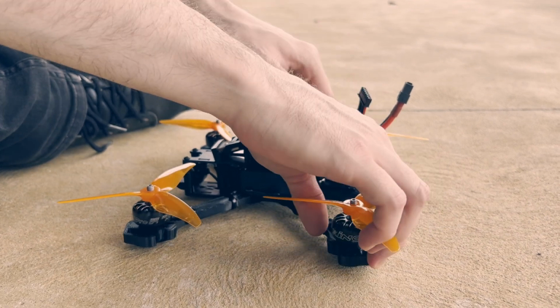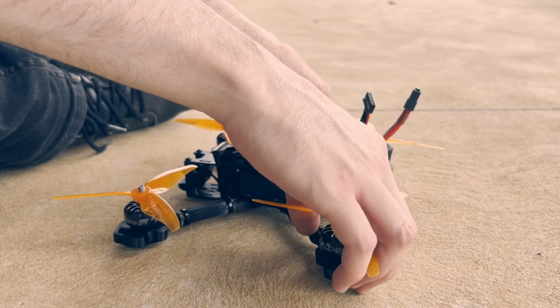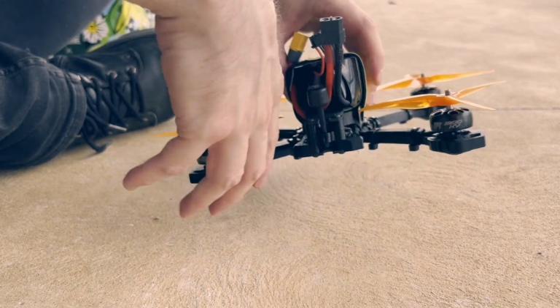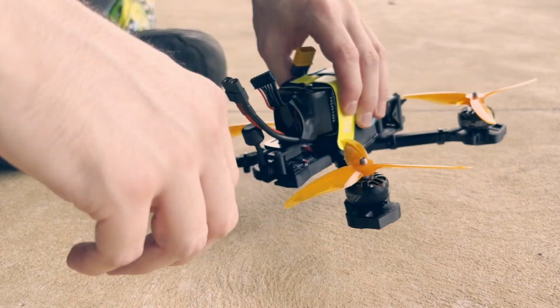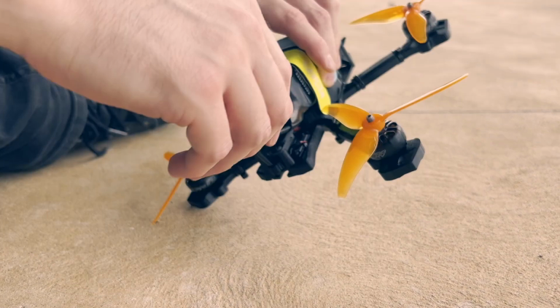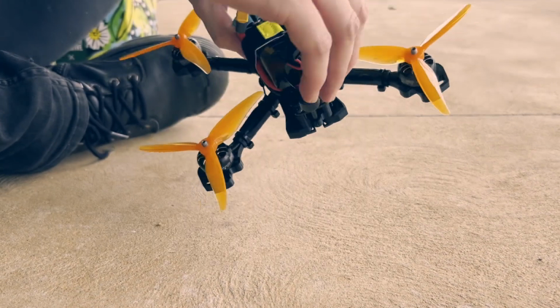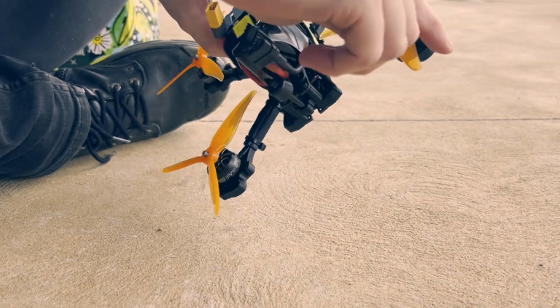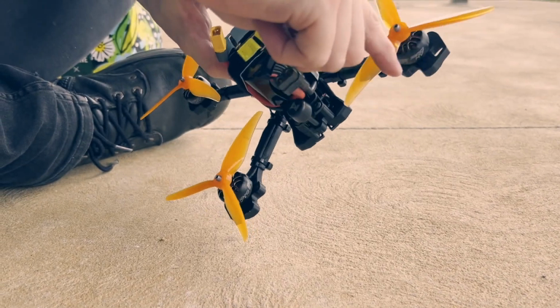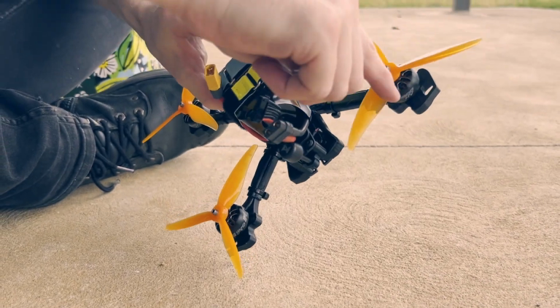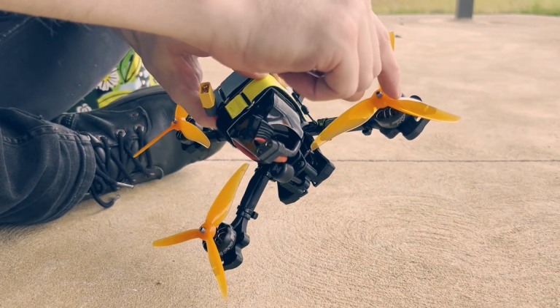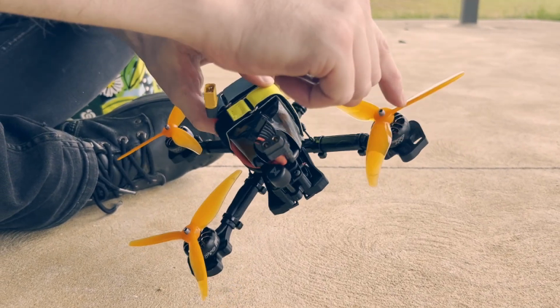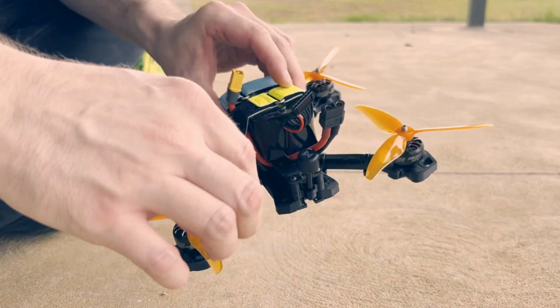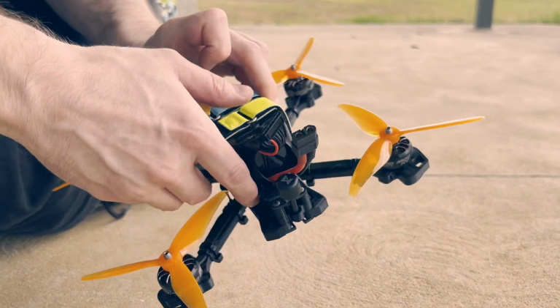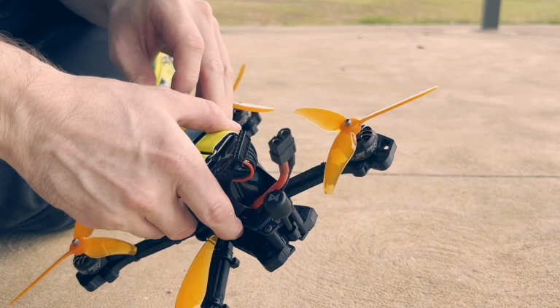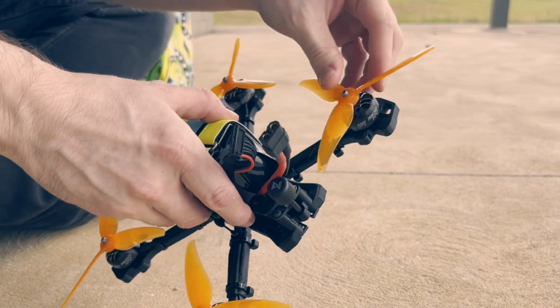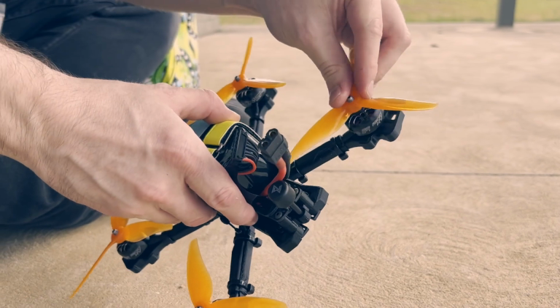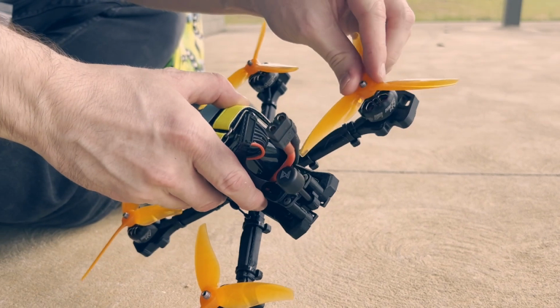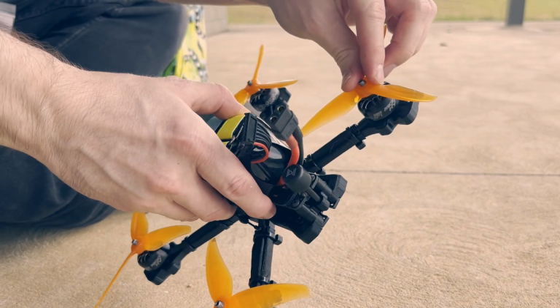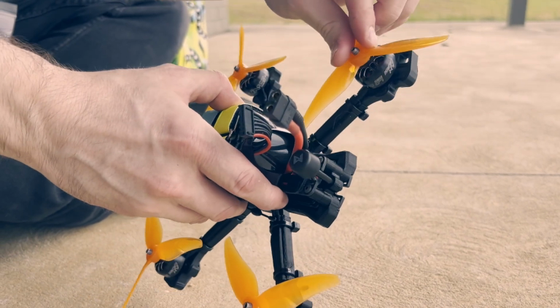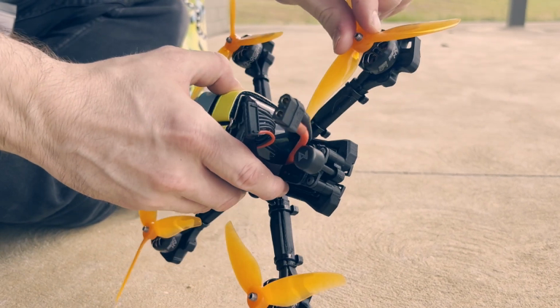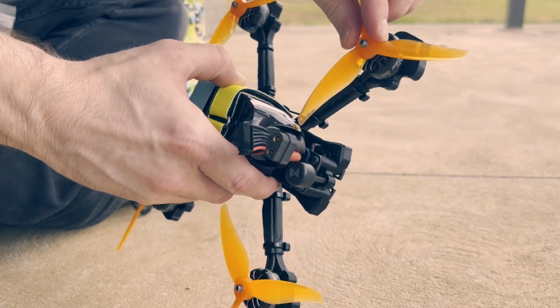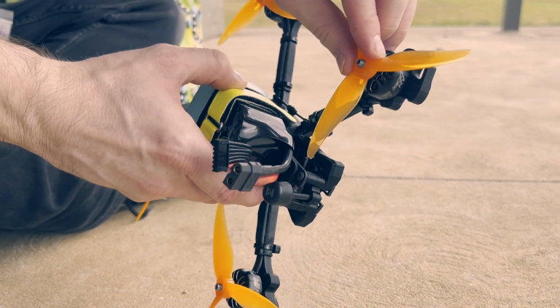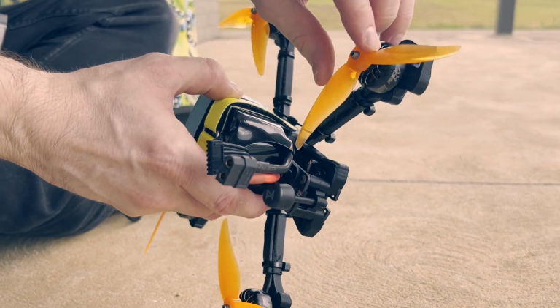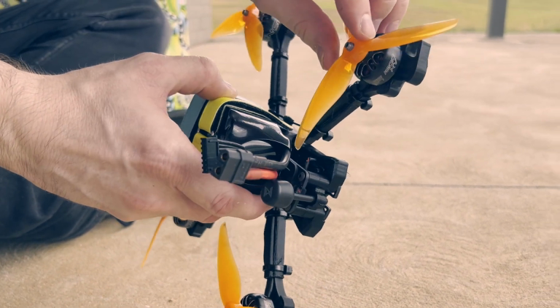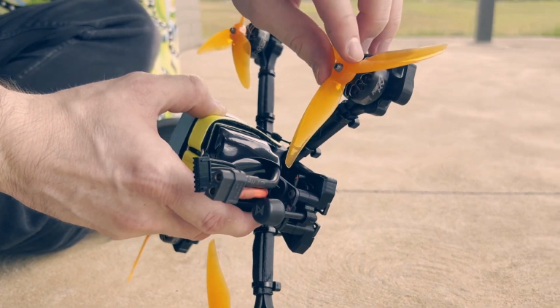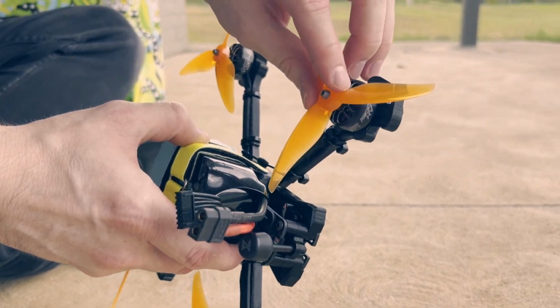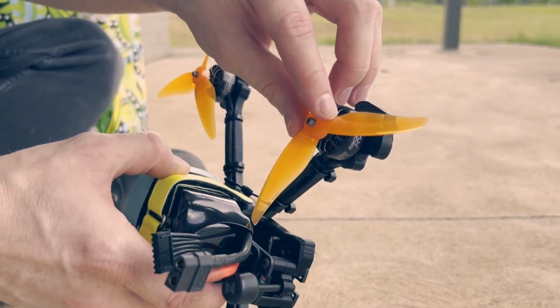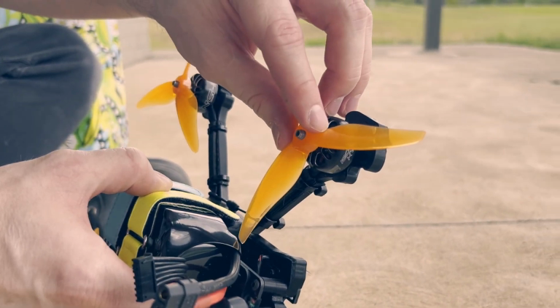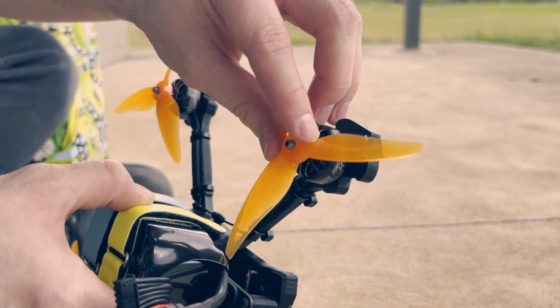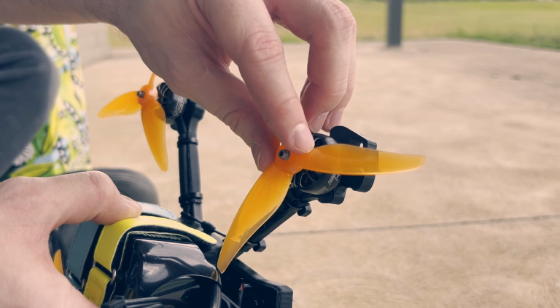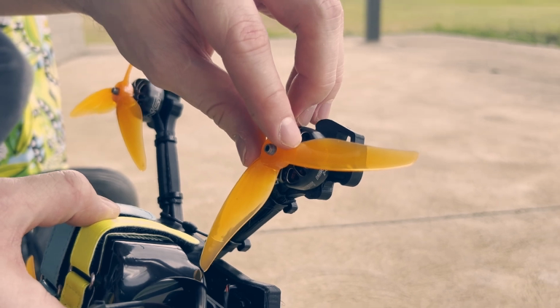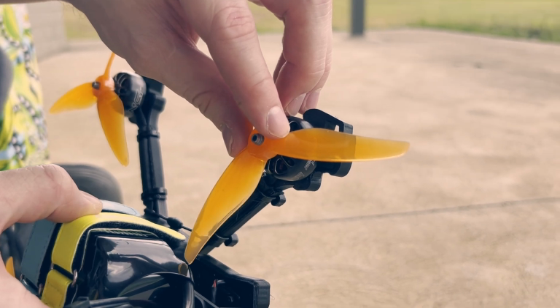Look how close that comes to hitting the... Do you see that? That's like a millimeter of clearance to the battery there.